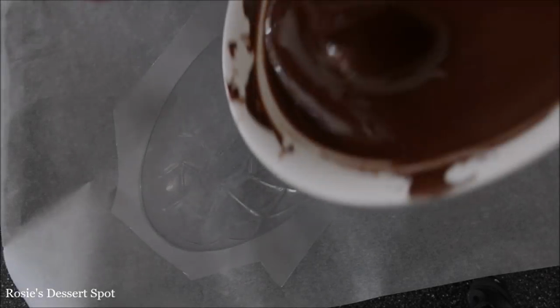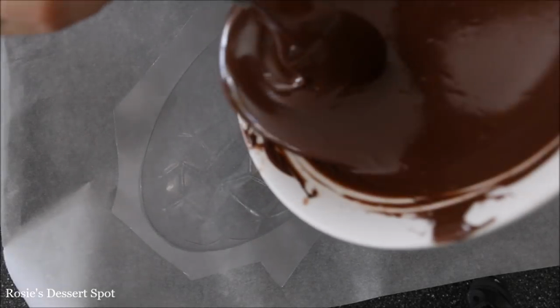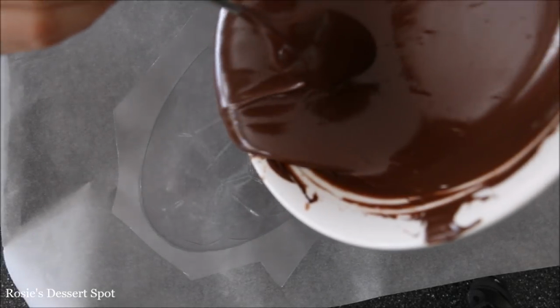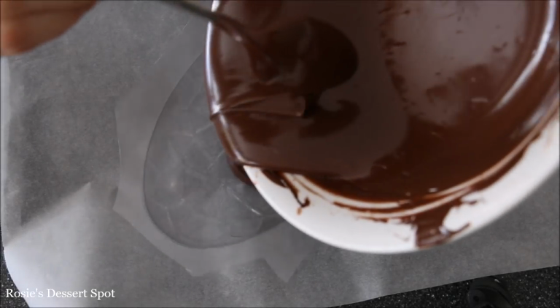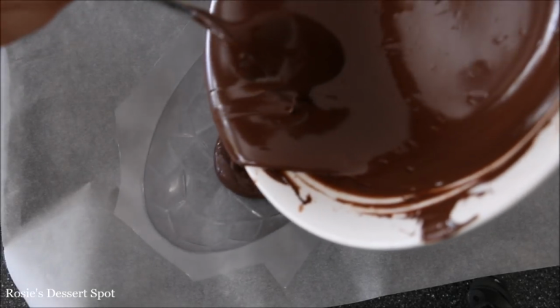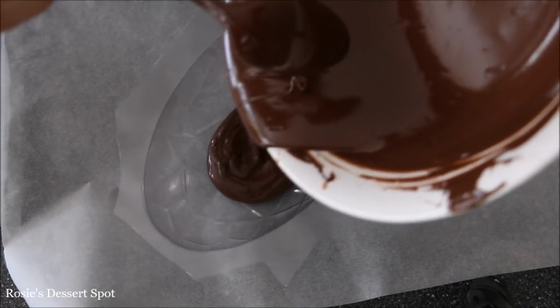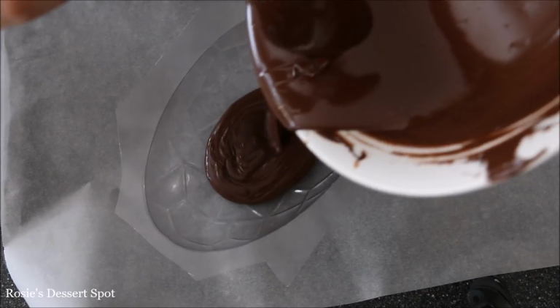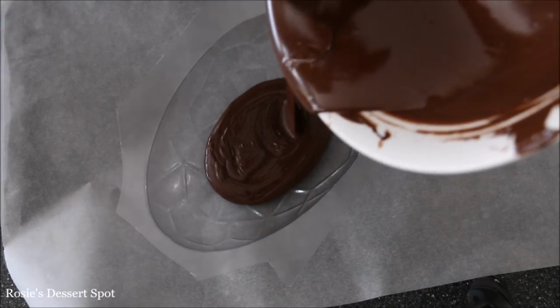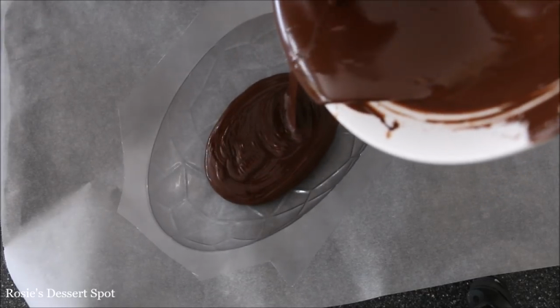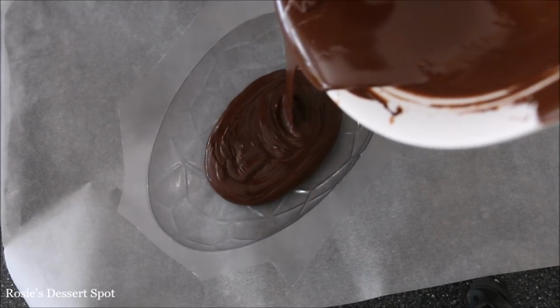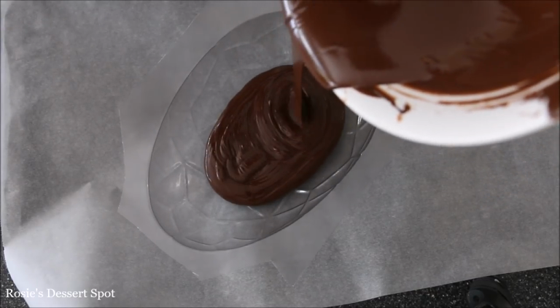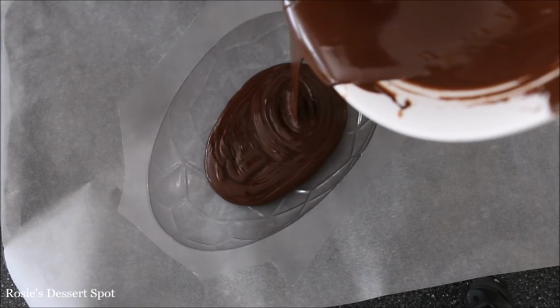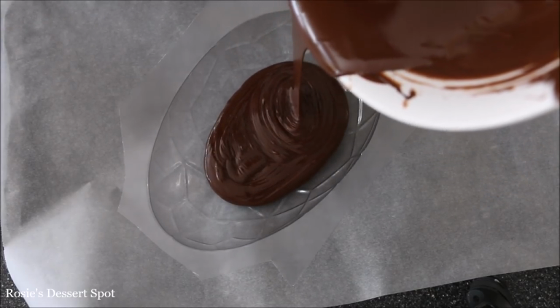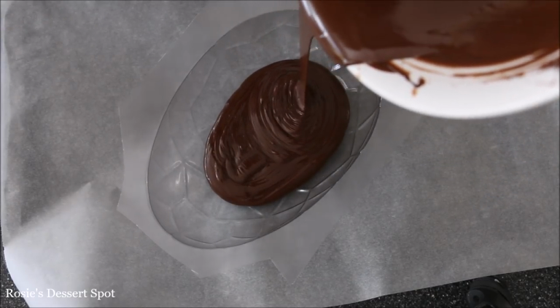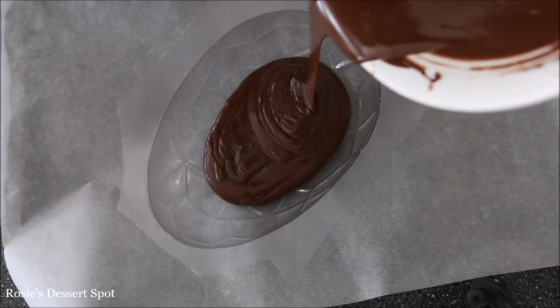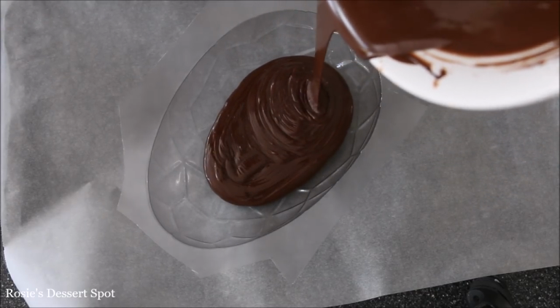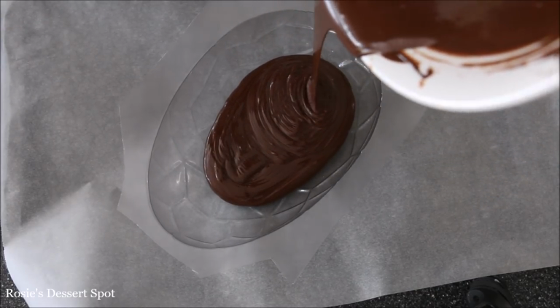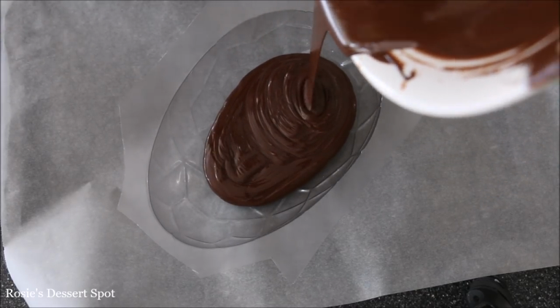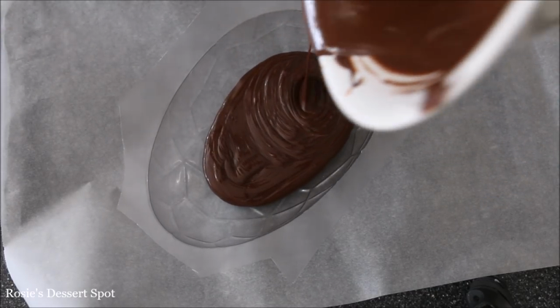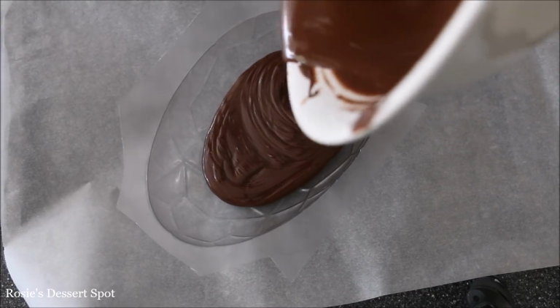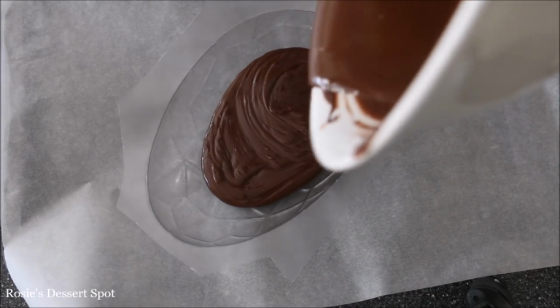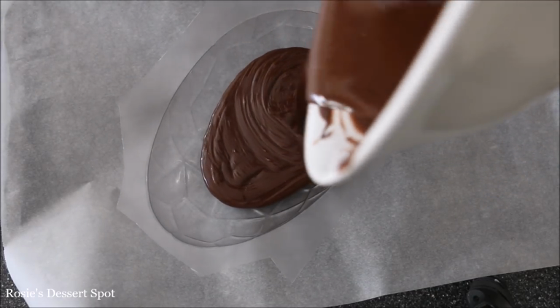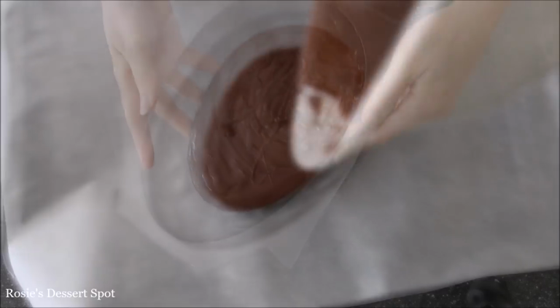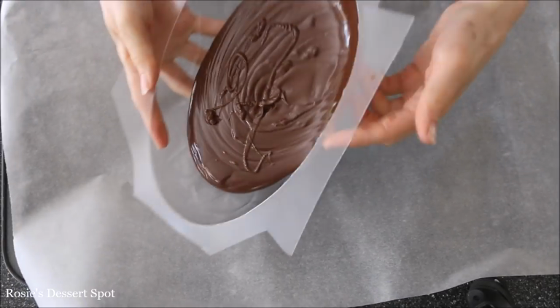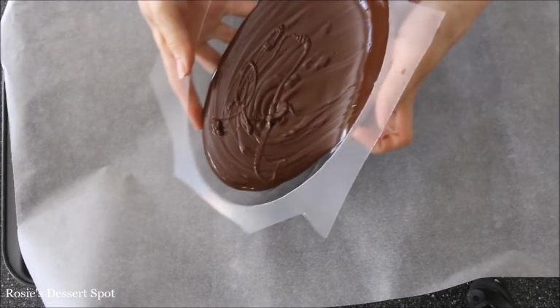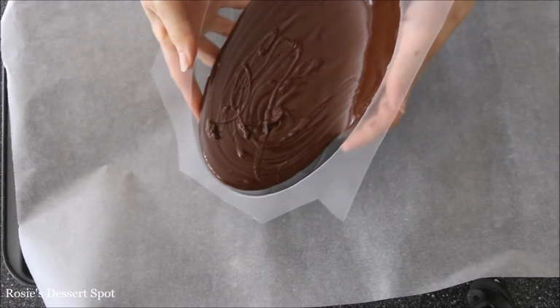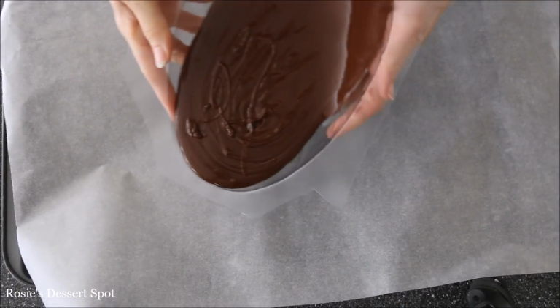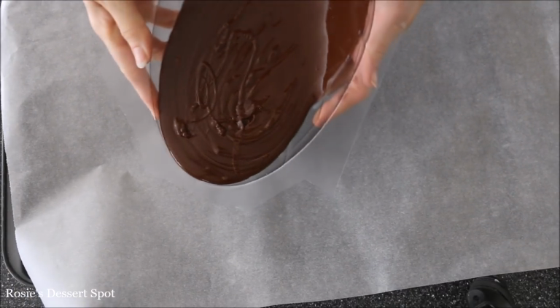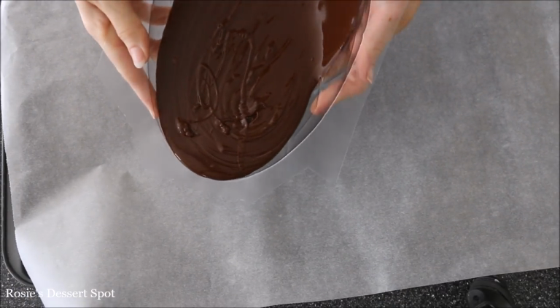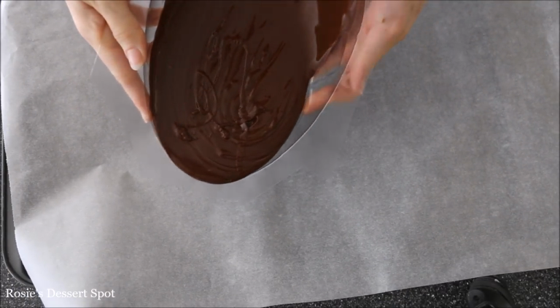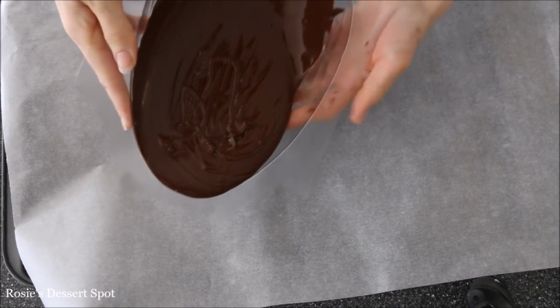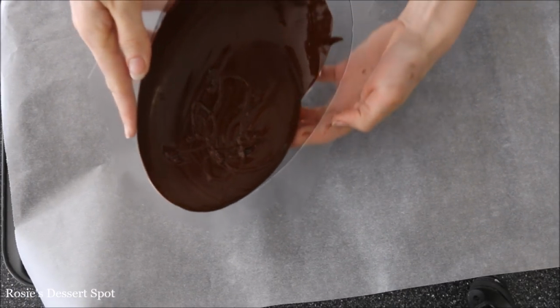To create this cake you need an egg mould. This one here was something that I bought during Easter at a cake decorating shop, but you can find them online as well.